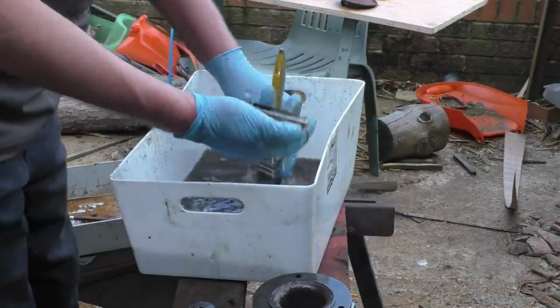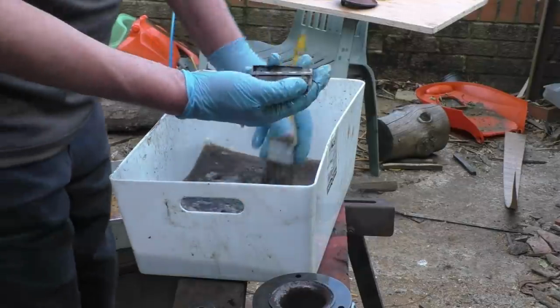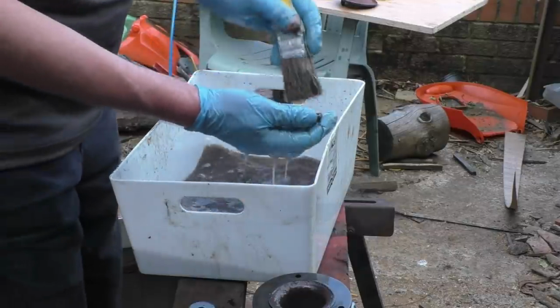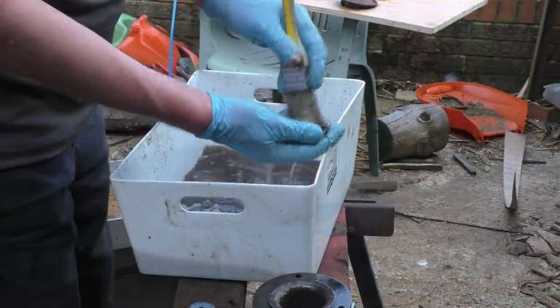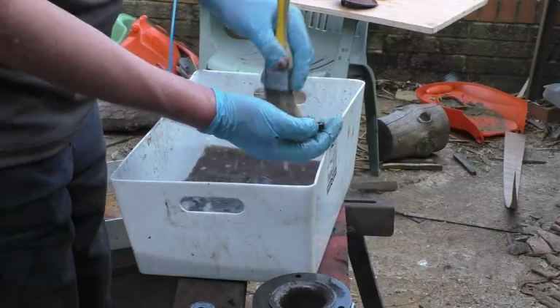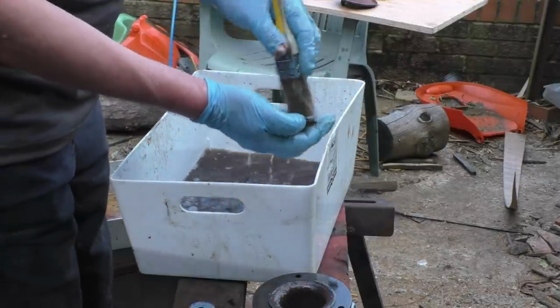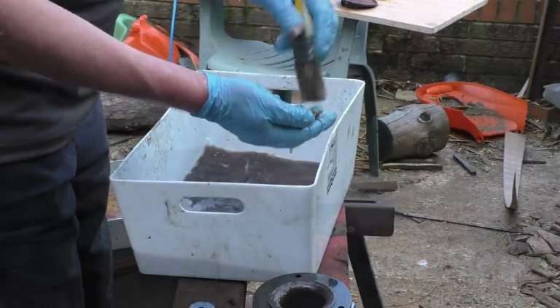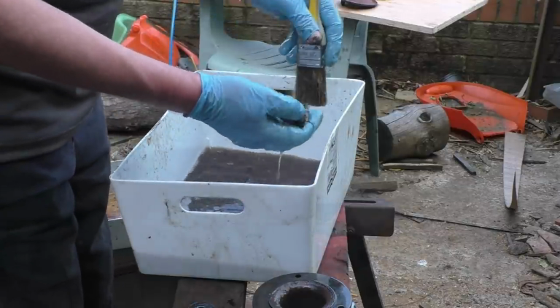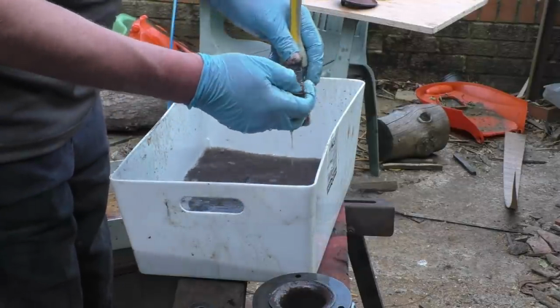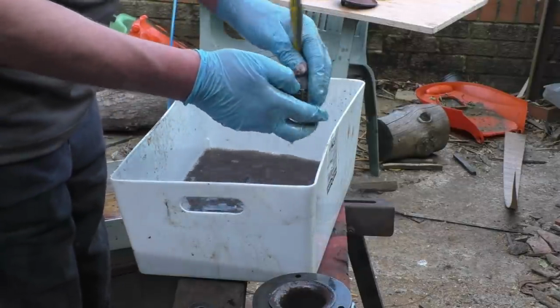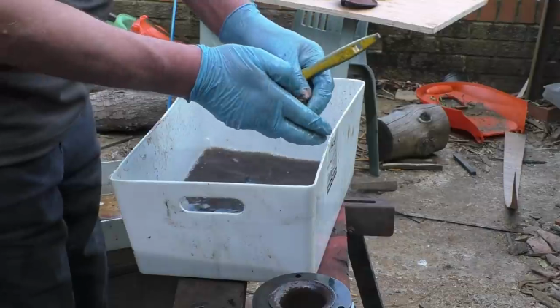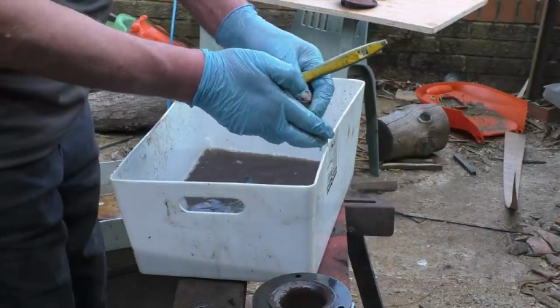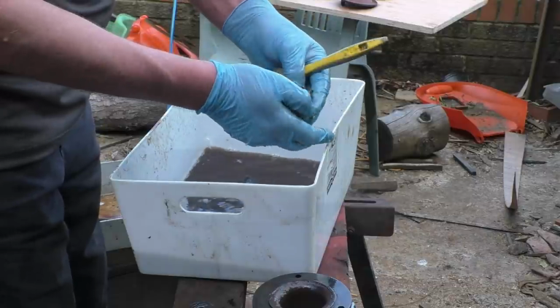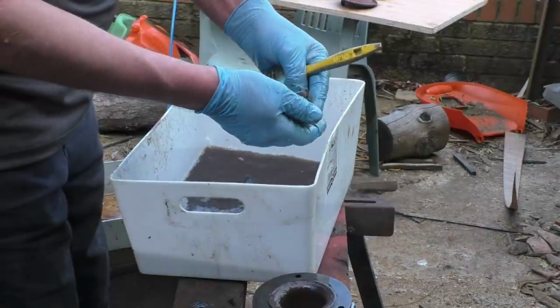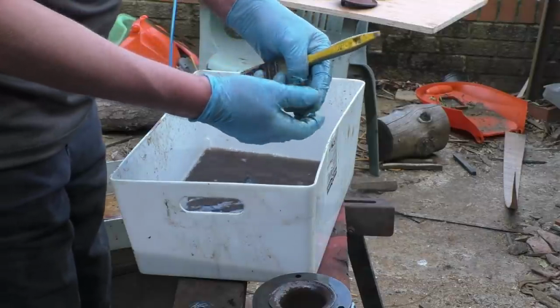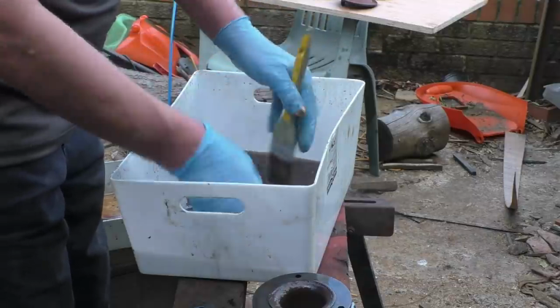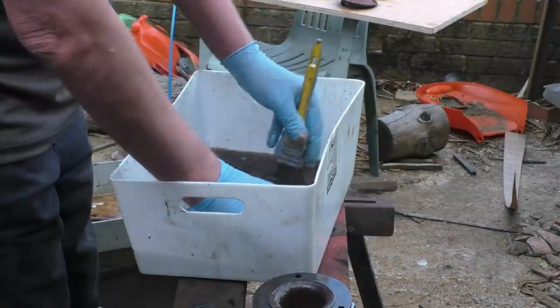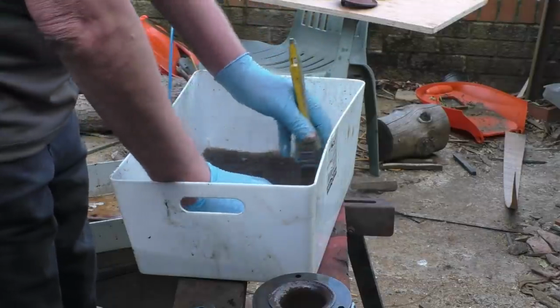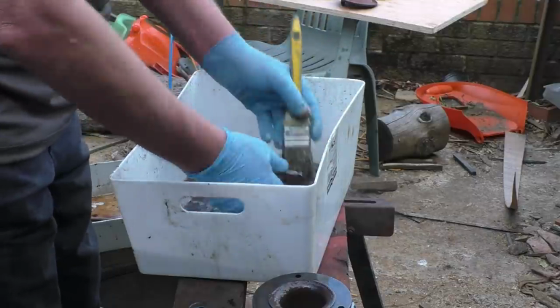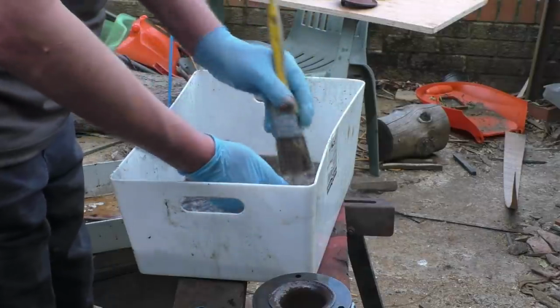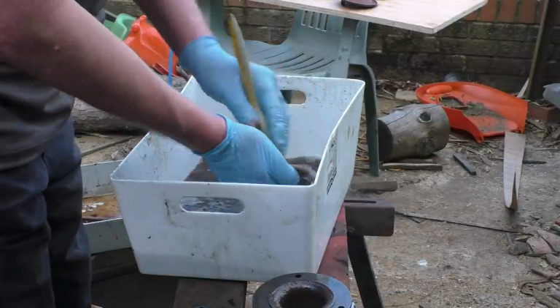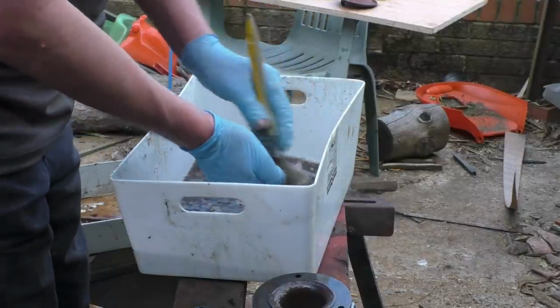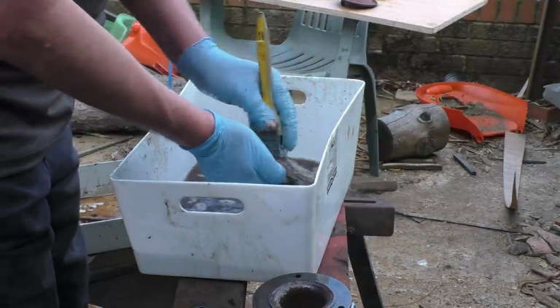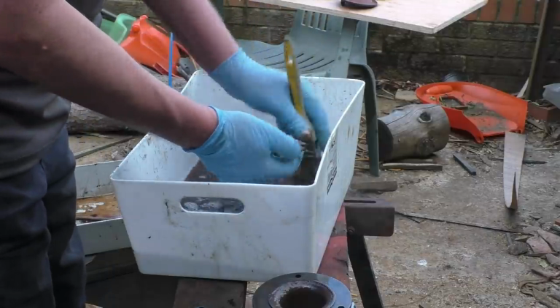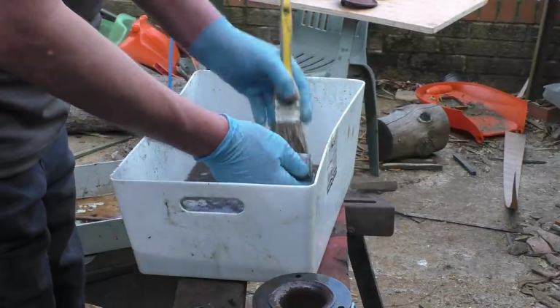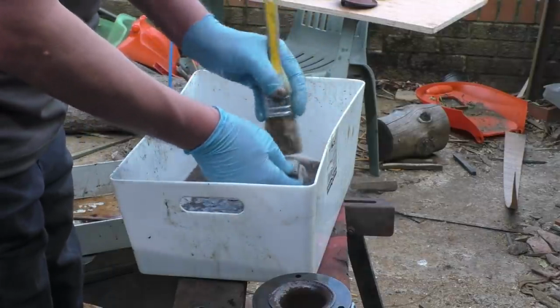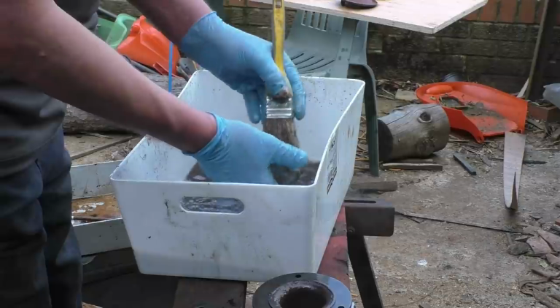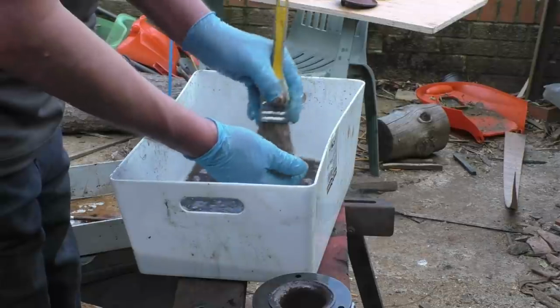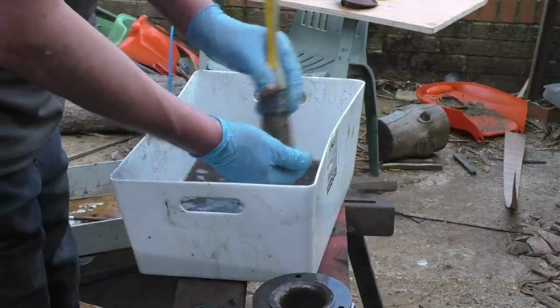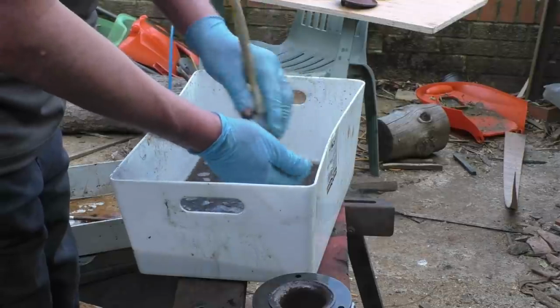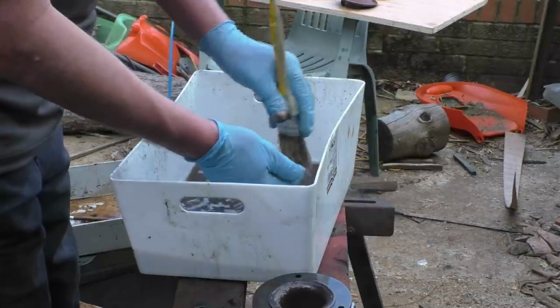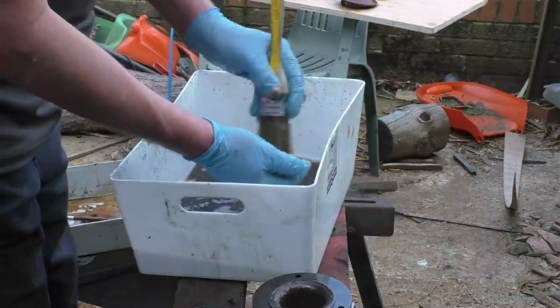That's a strainer for the lubricator tank. I have to make the lid for it — I haven't got the lid. It's one of the parts that was missing.